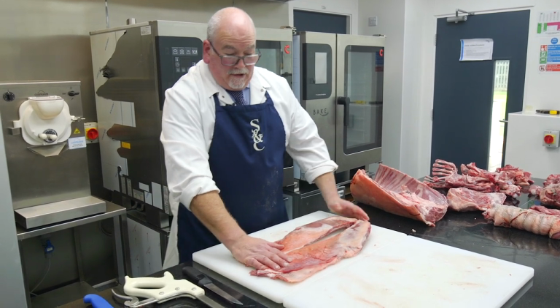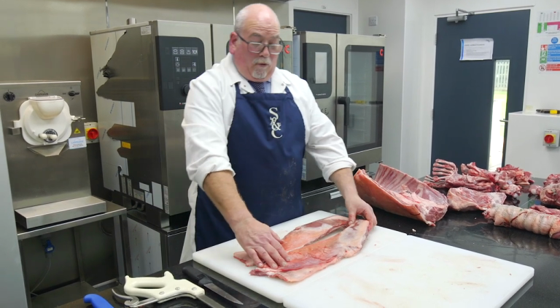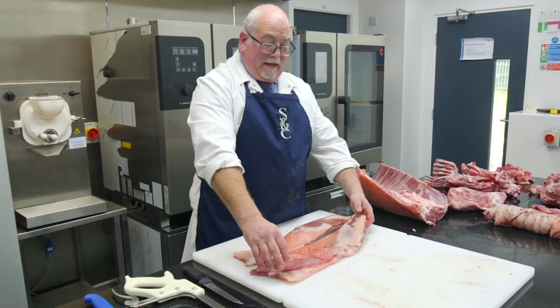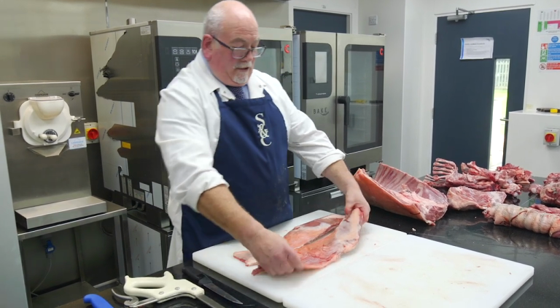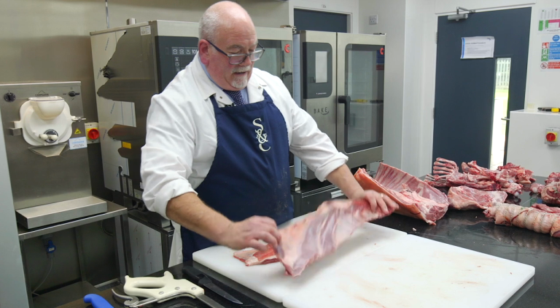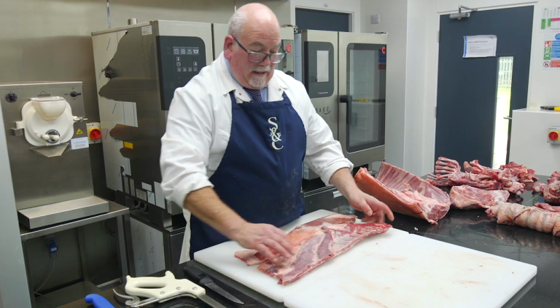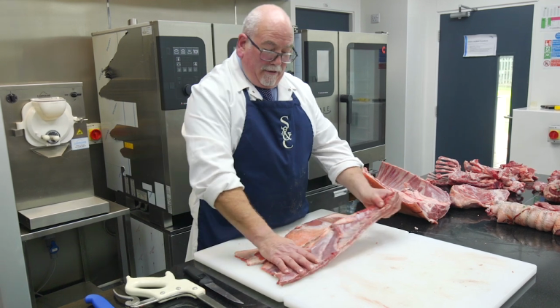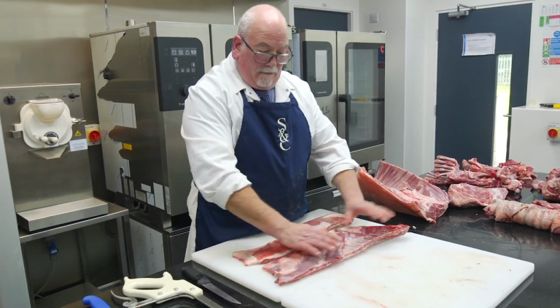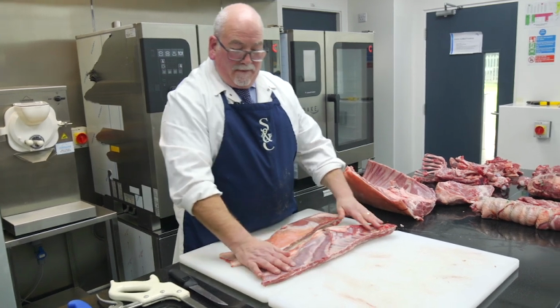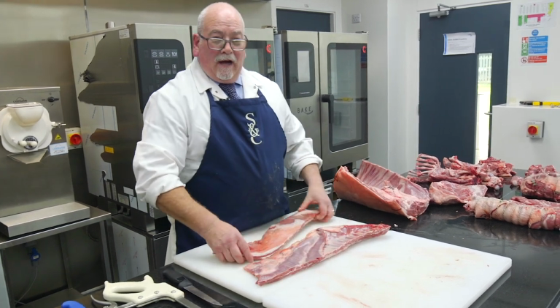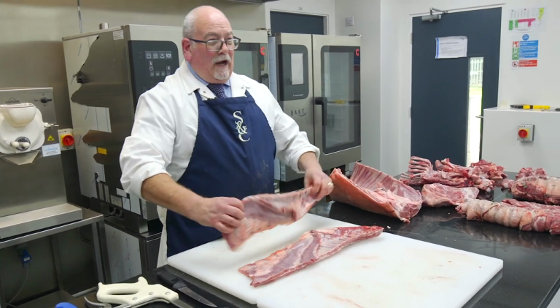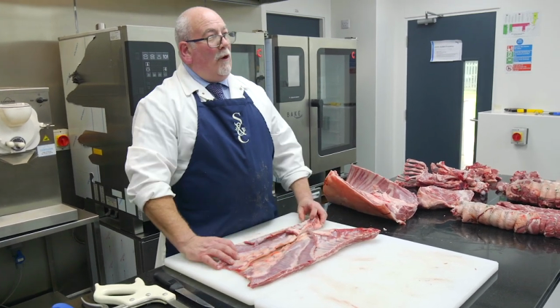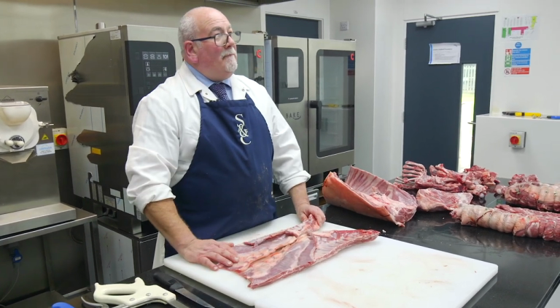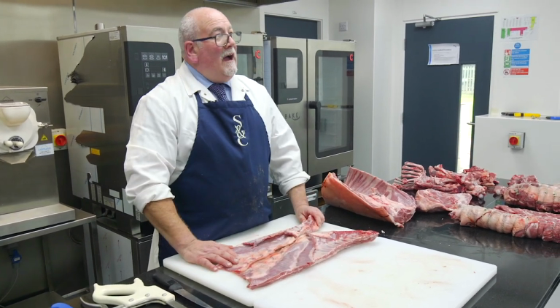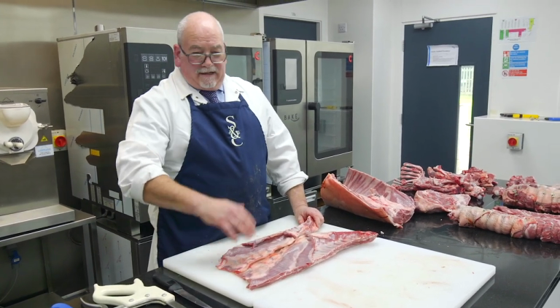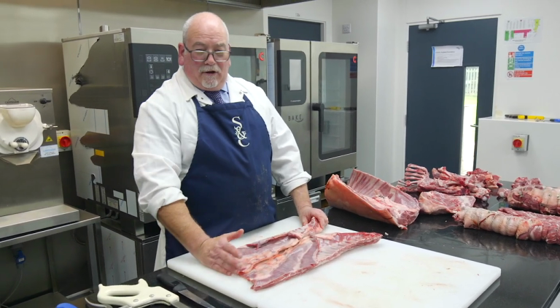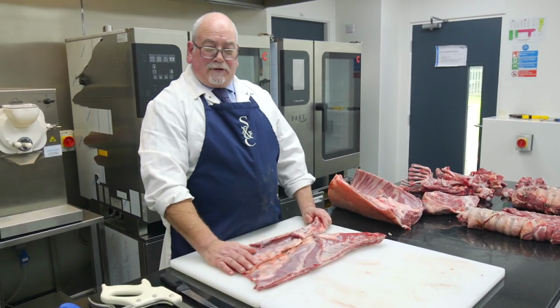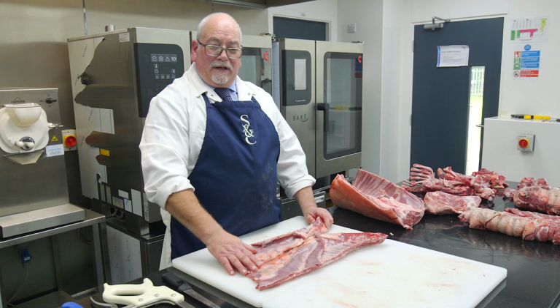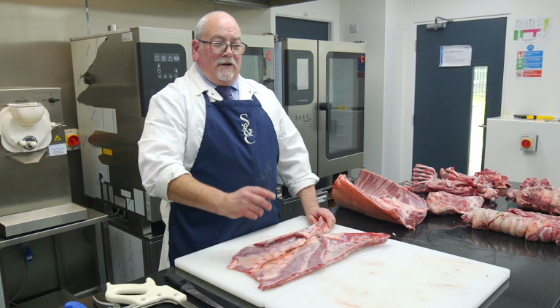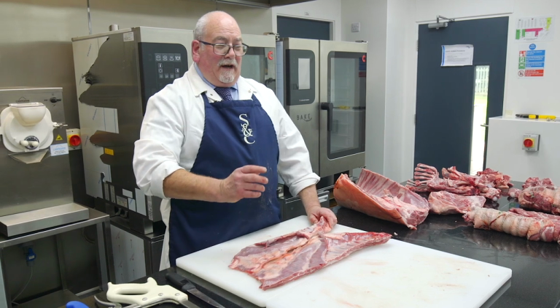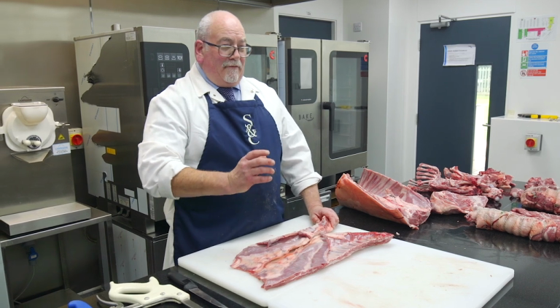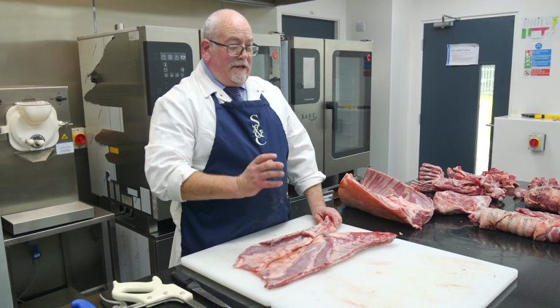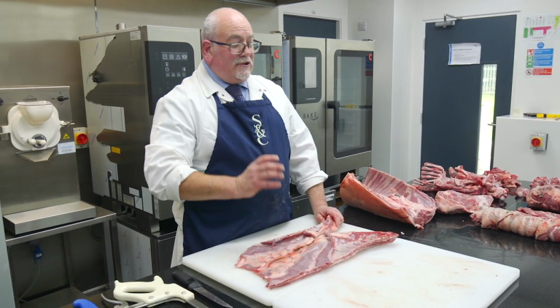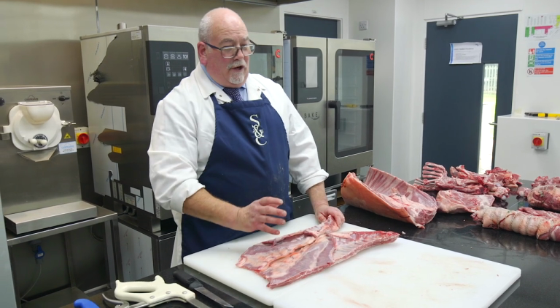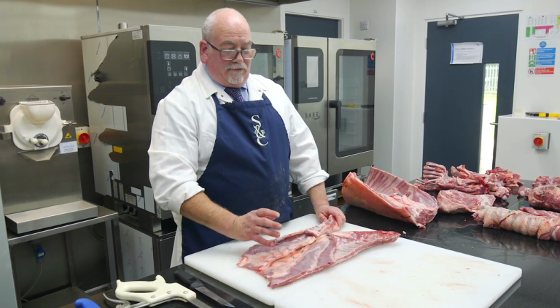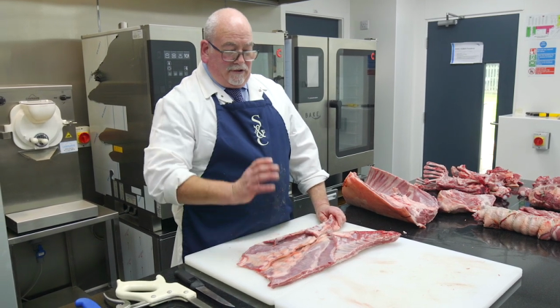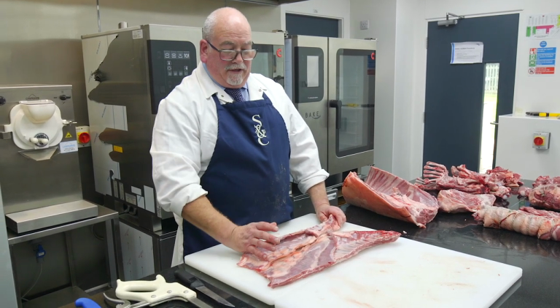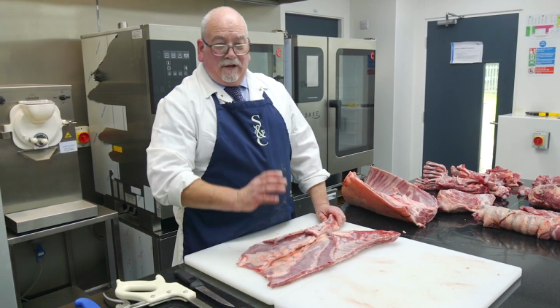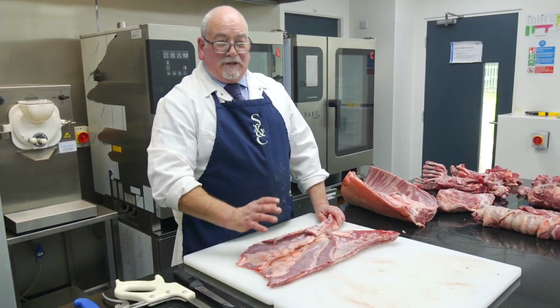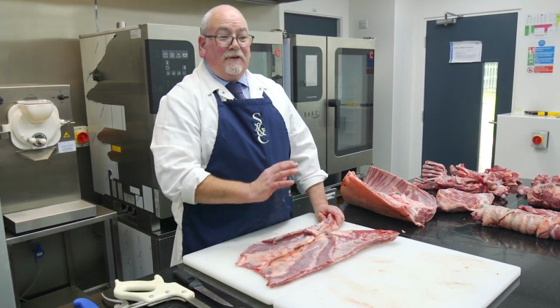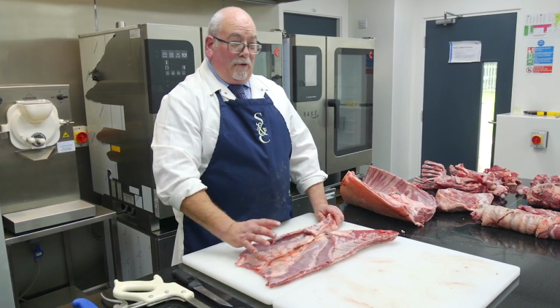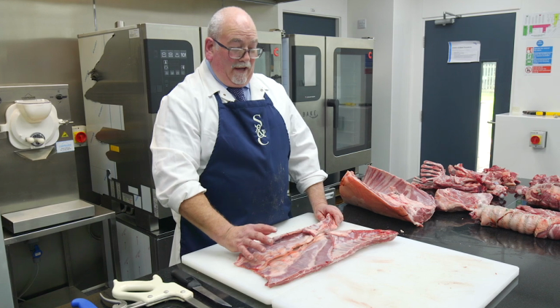So what we're going to do with it, we're going to bone it out and we're going to roll it, and it will give you an opportunity to make a very good slow roasting joint which has phenomenal flavour.